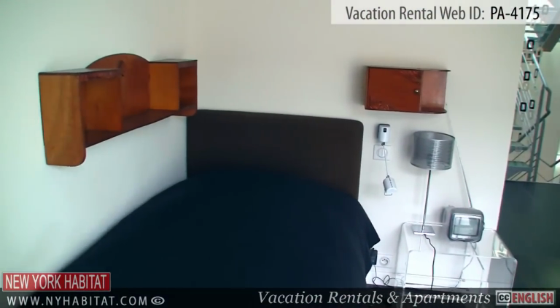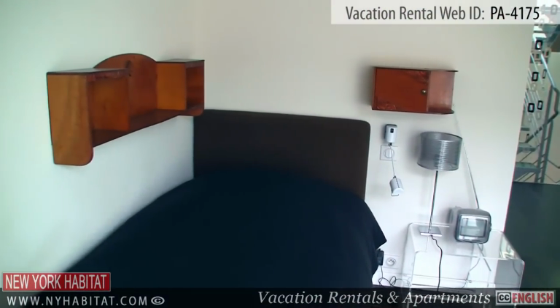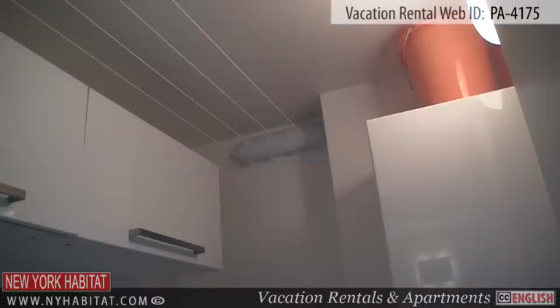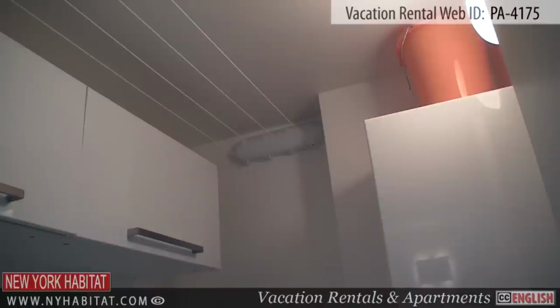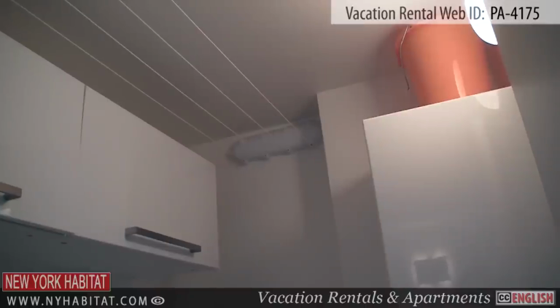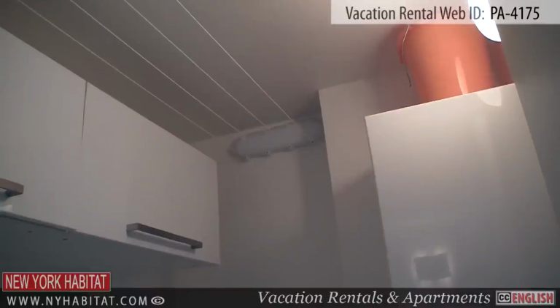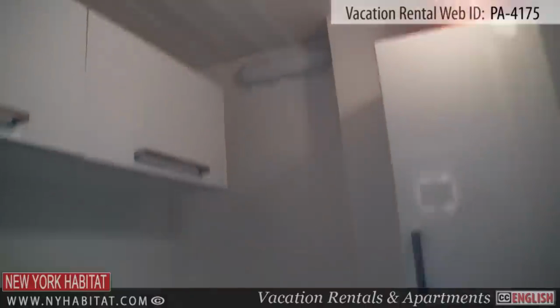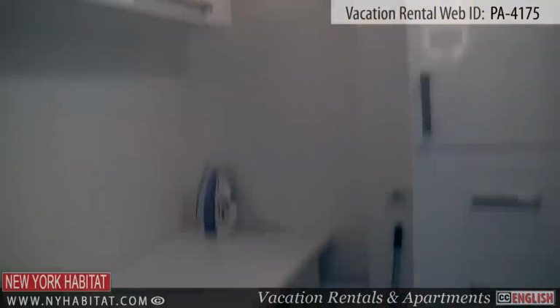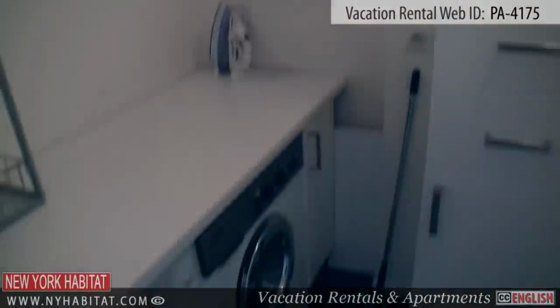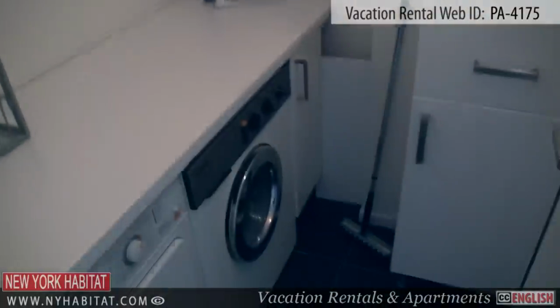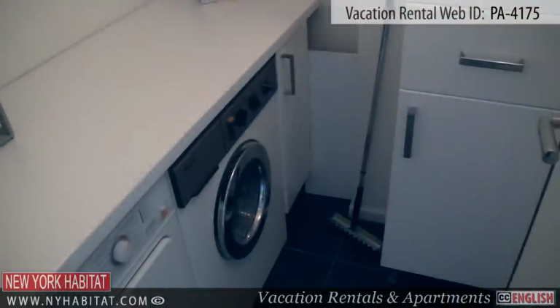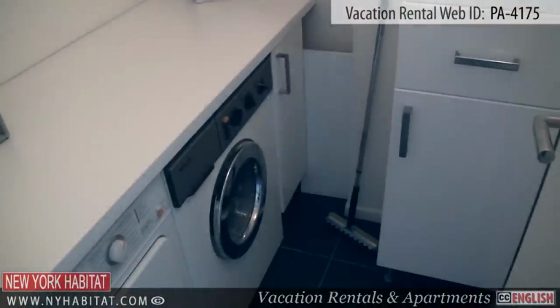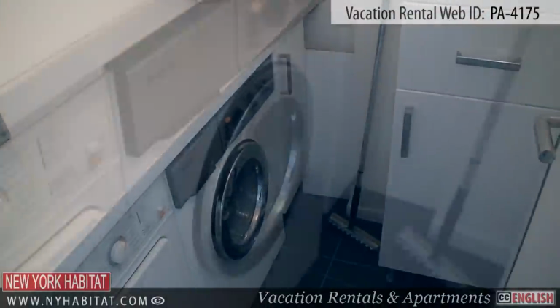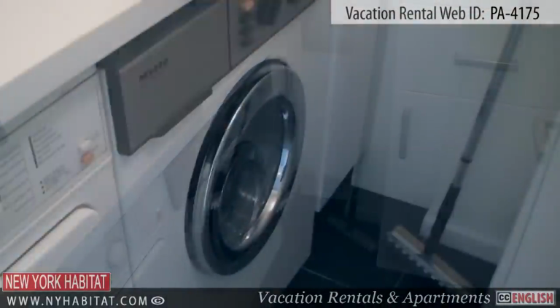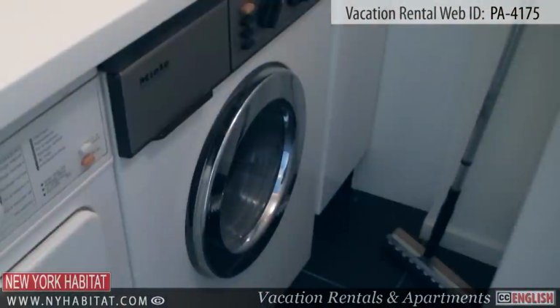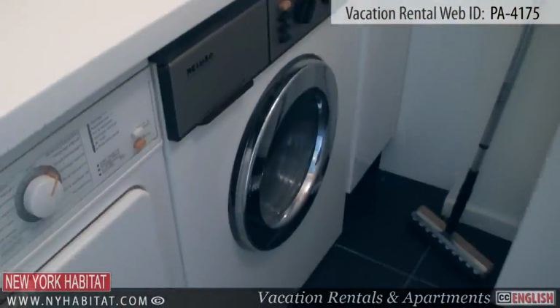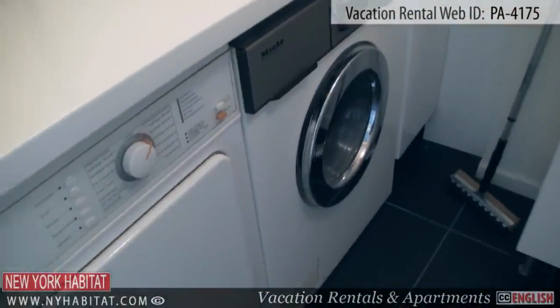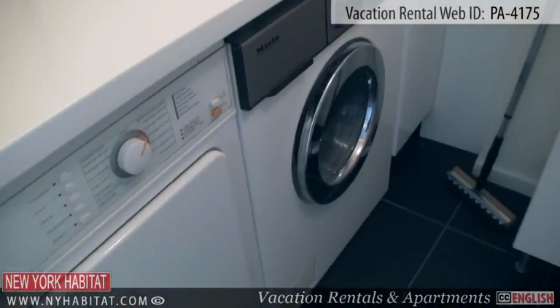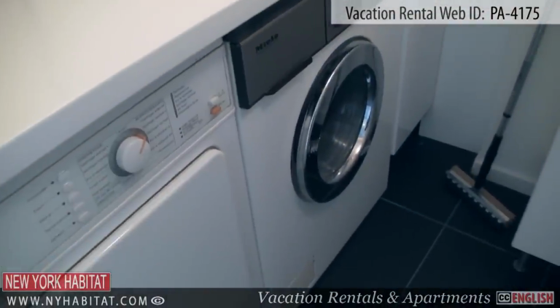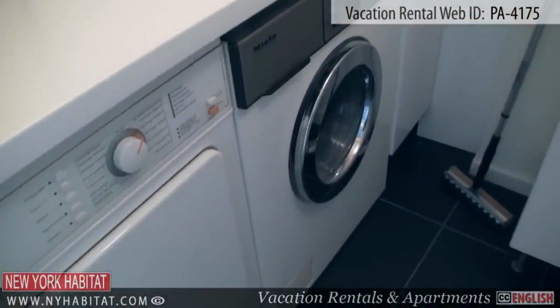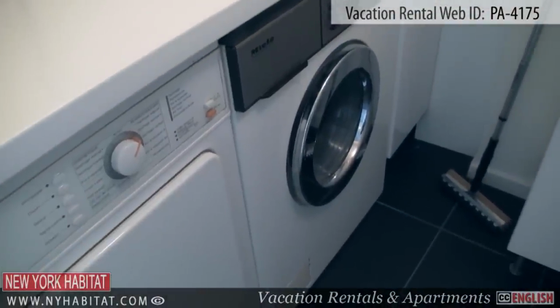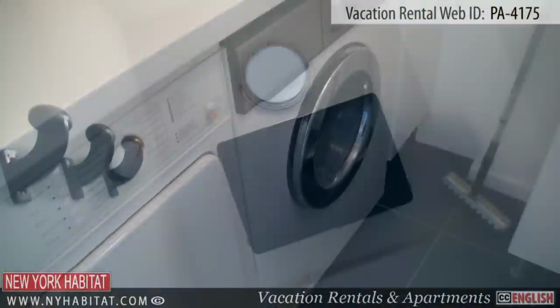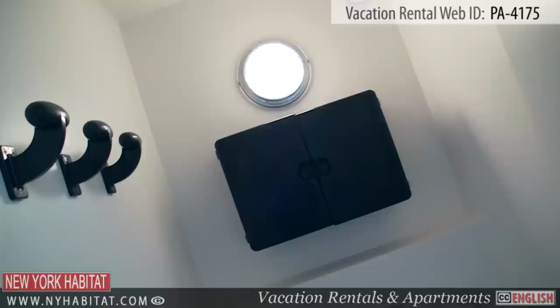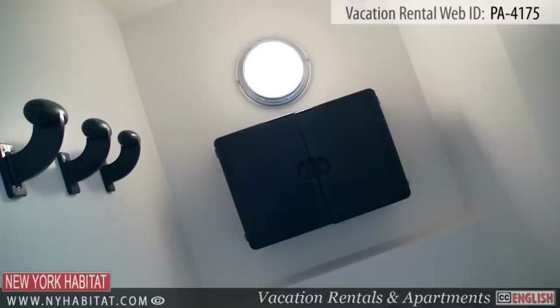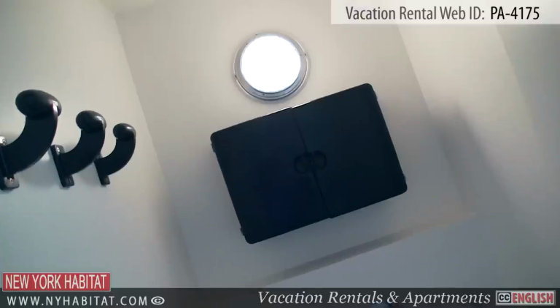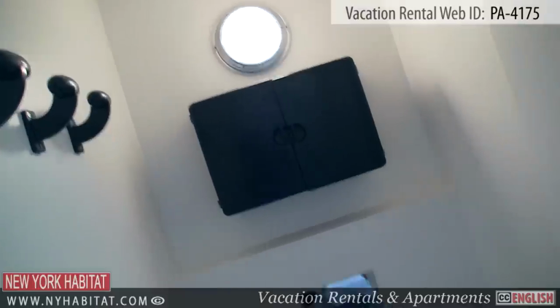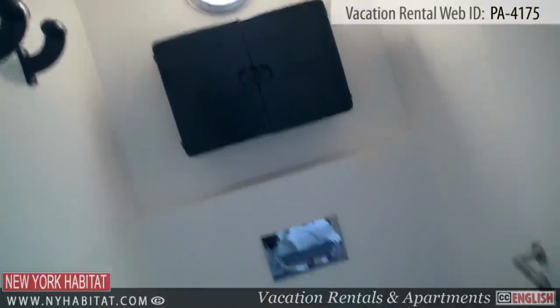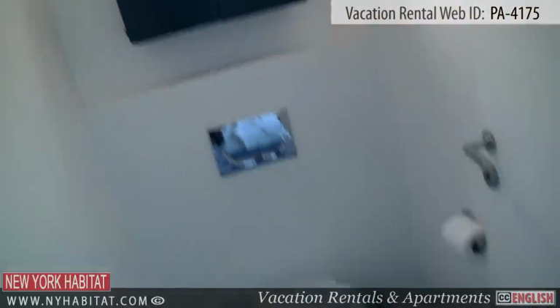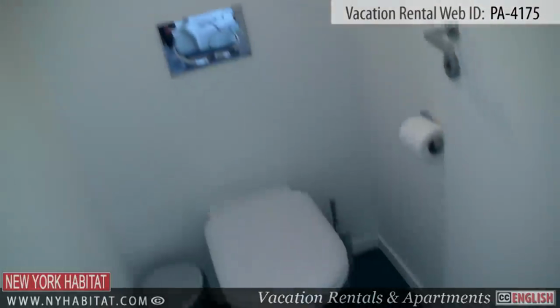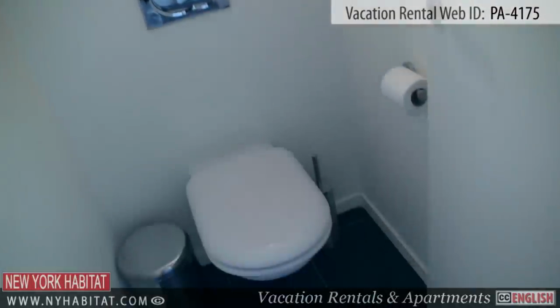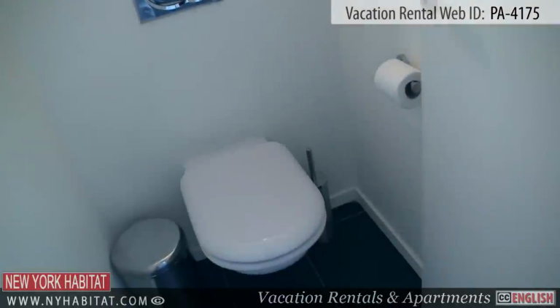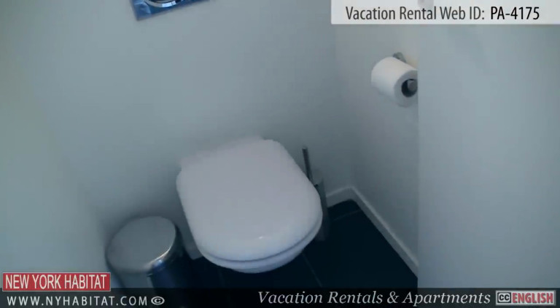Also on this floor, you will find a laundry room with a washing machine and a dryer. Next to this room, you will find a small half bath.